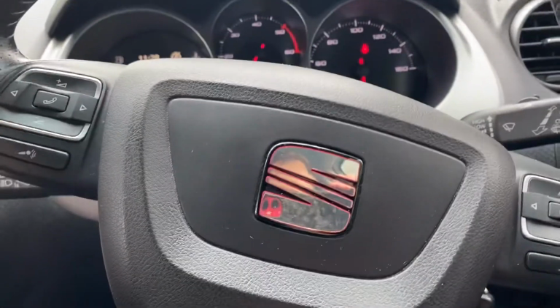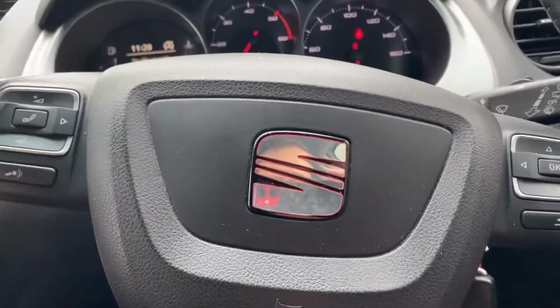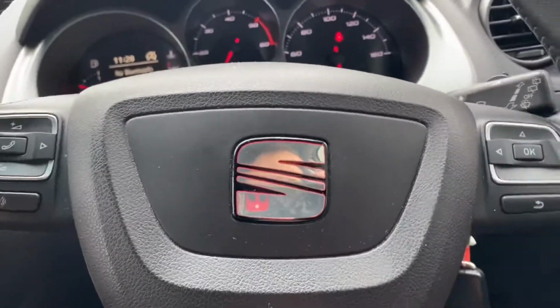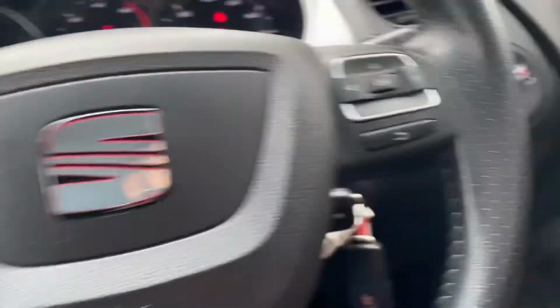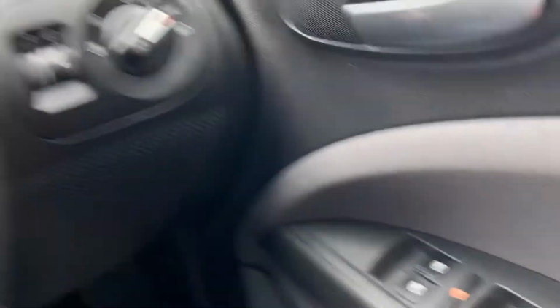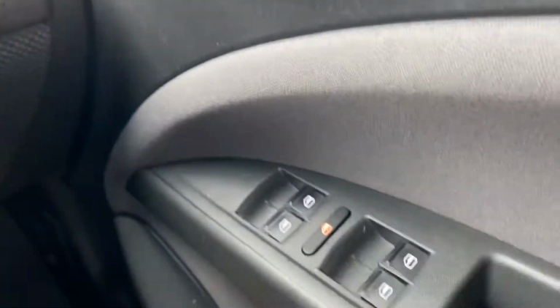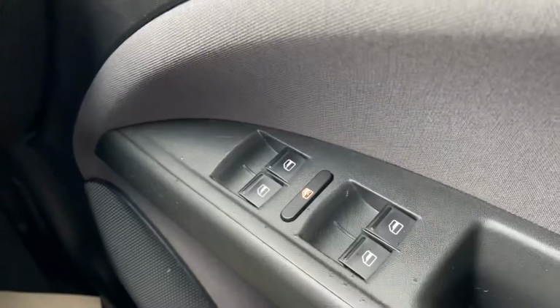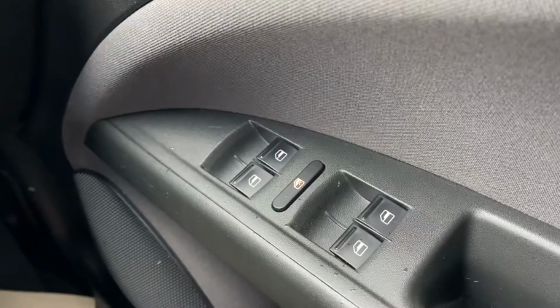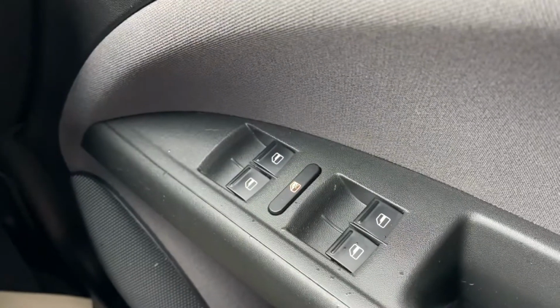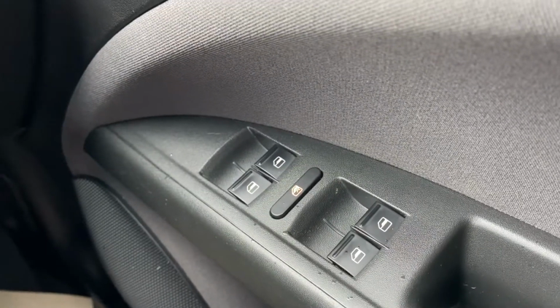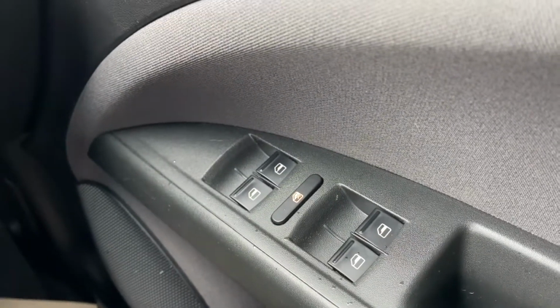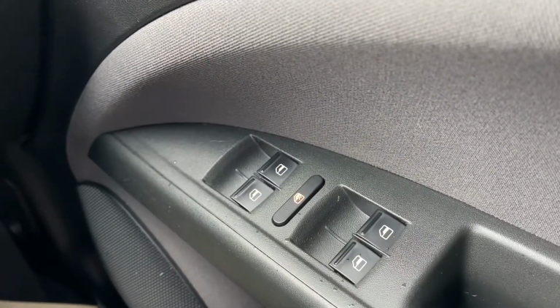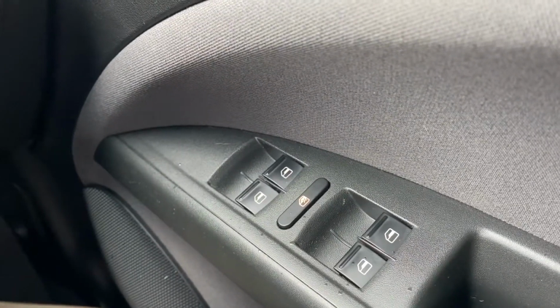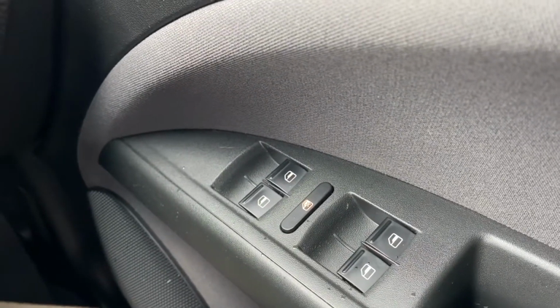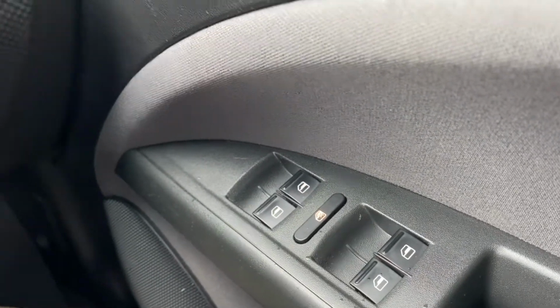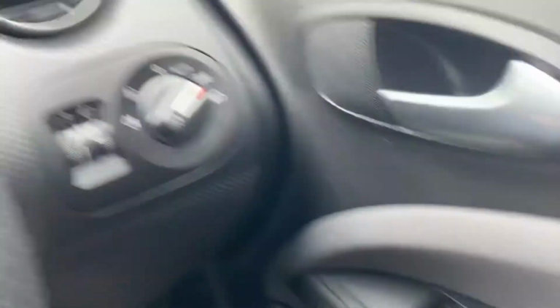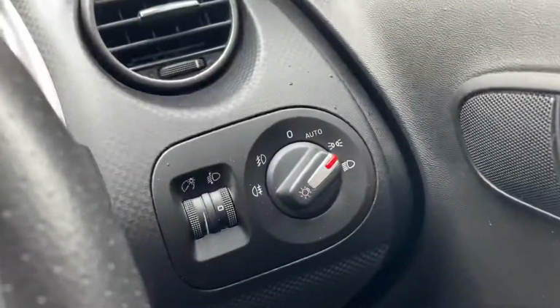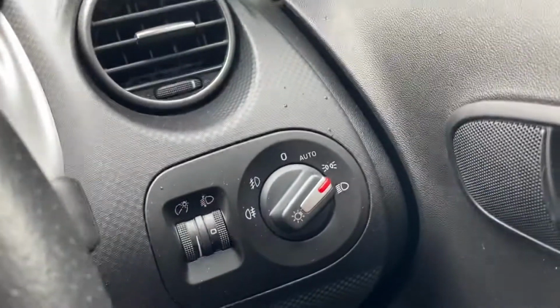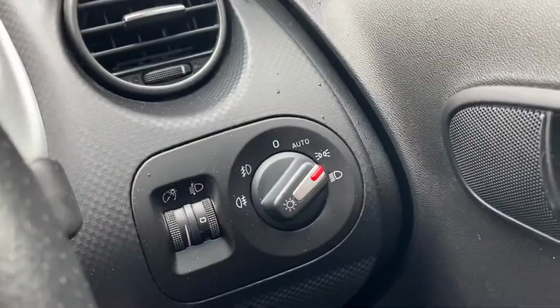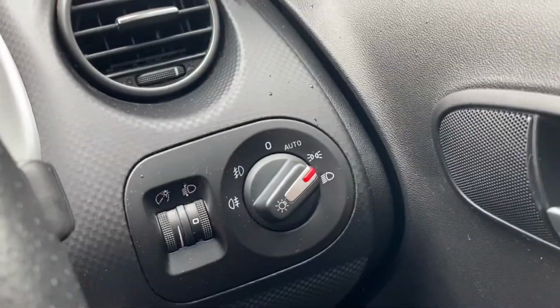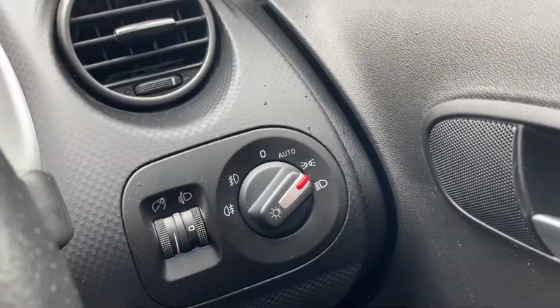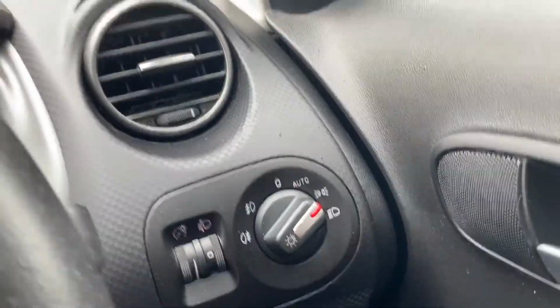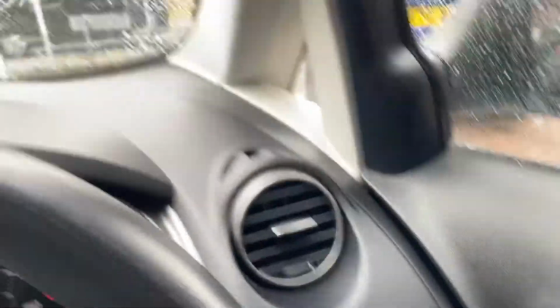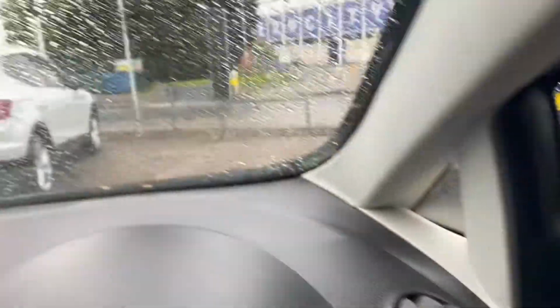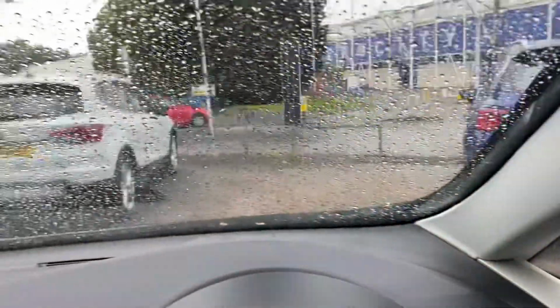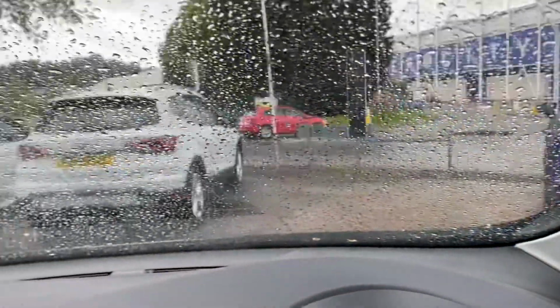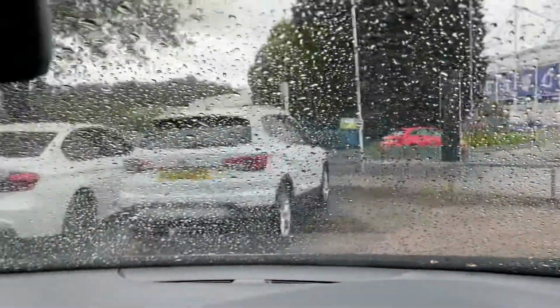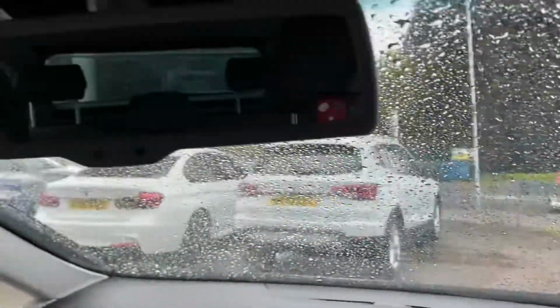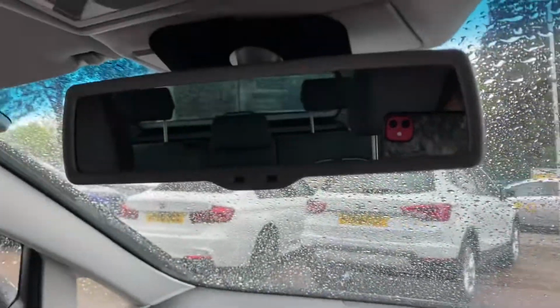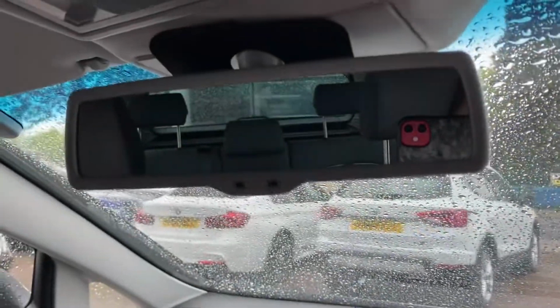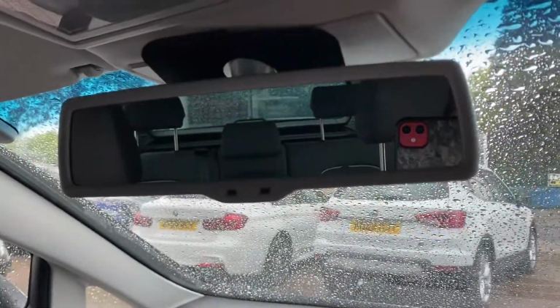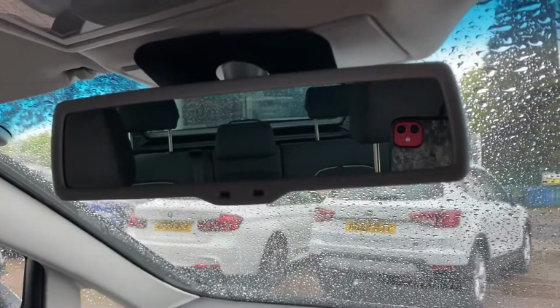On the inside of the vehicle we have all your electric window options with also your child lock function for the rear windows. It's got the convenience pack, so that's the auto lights, automatic windscreen wipers, and an auto dimming rearview mirror.